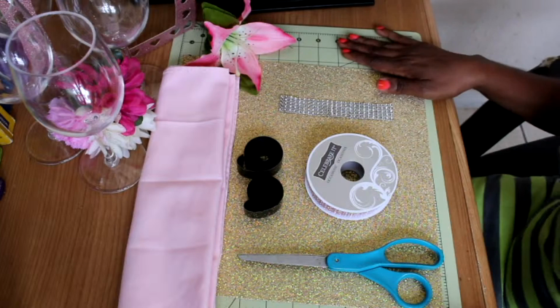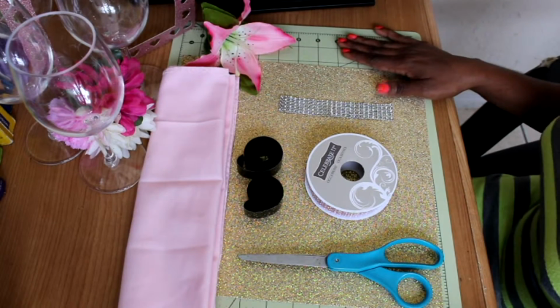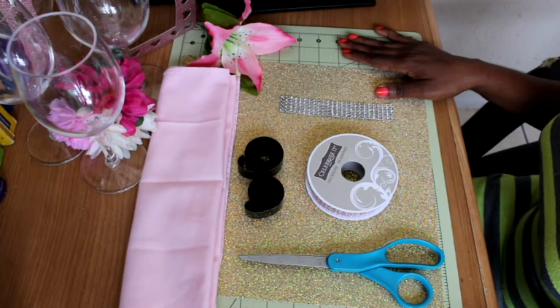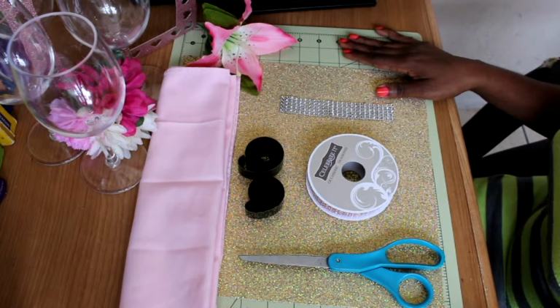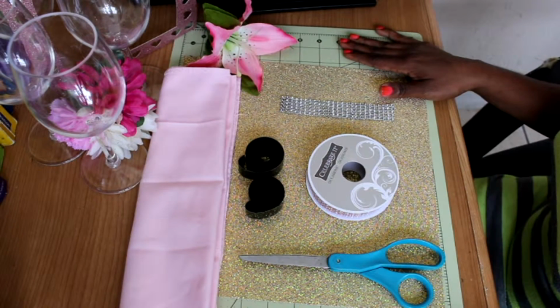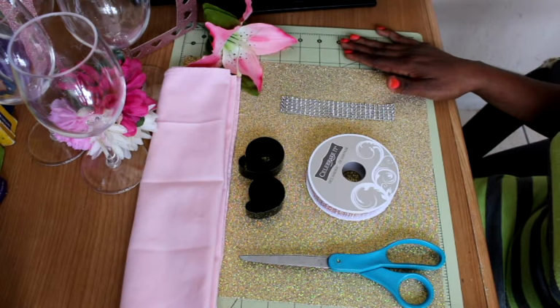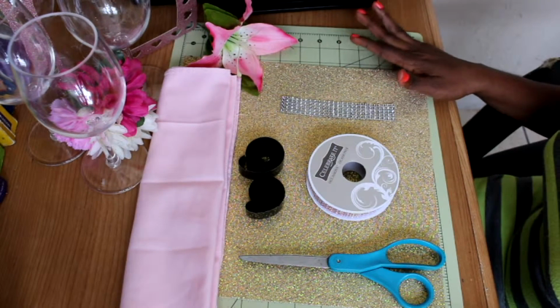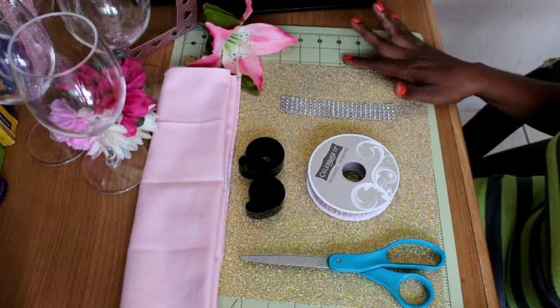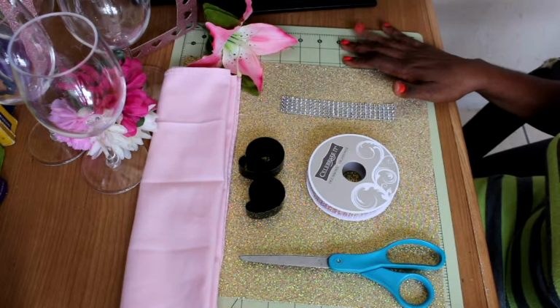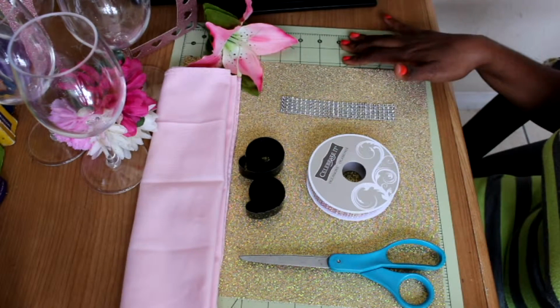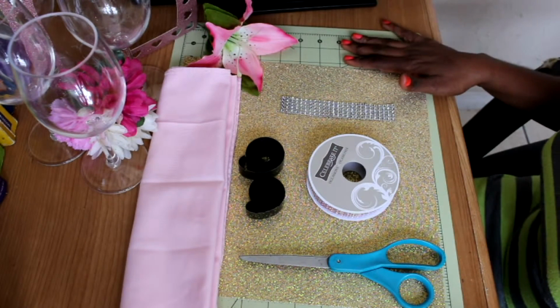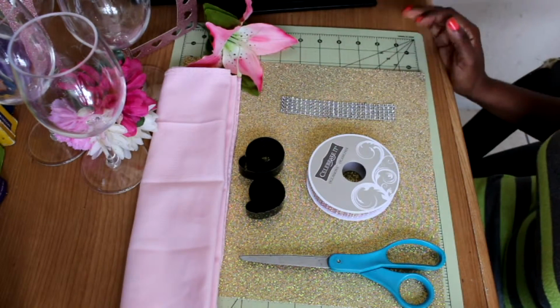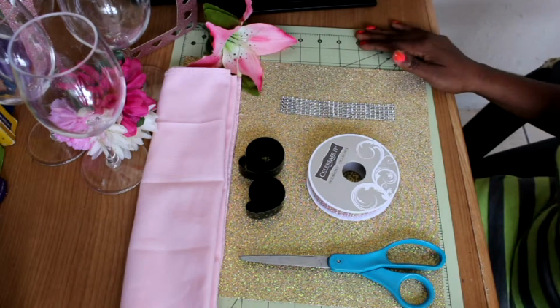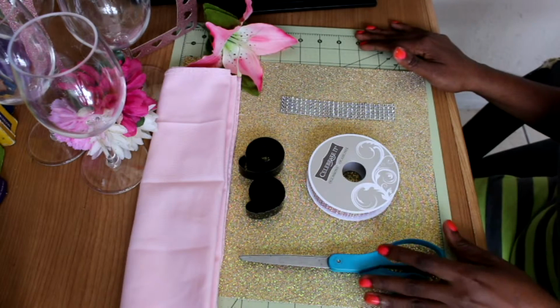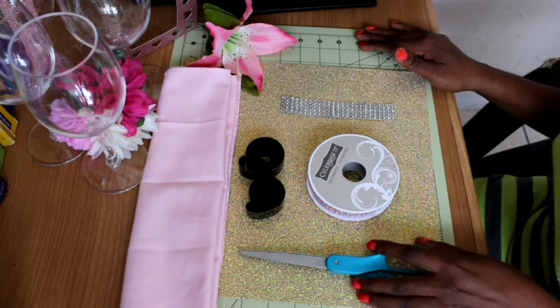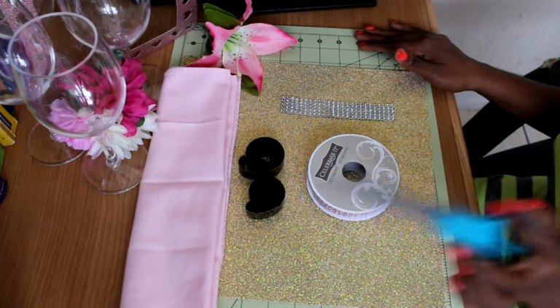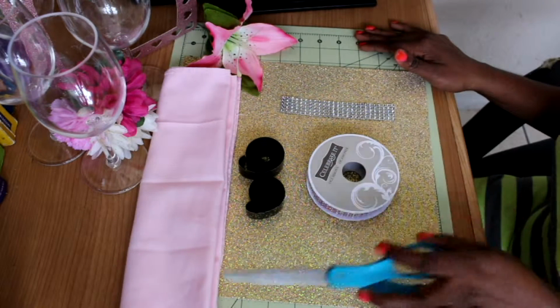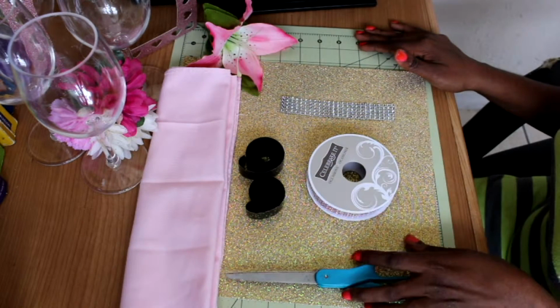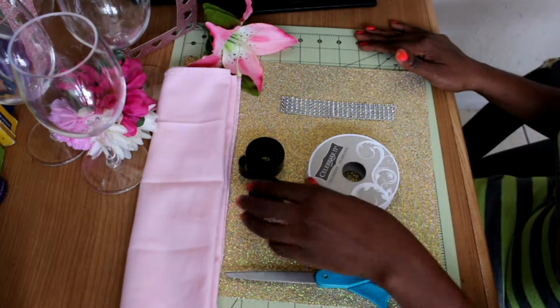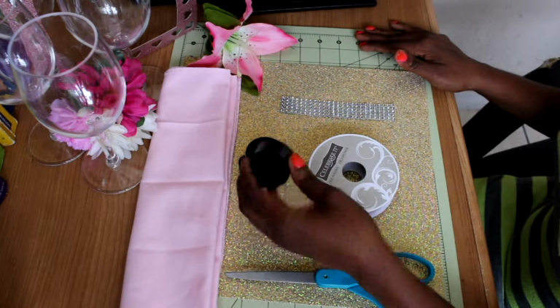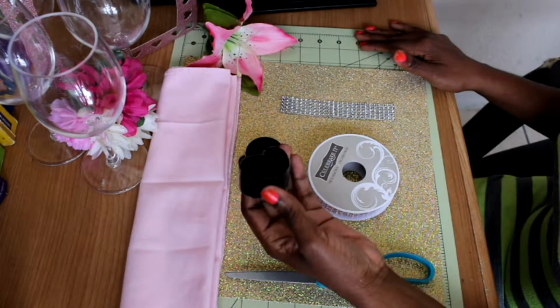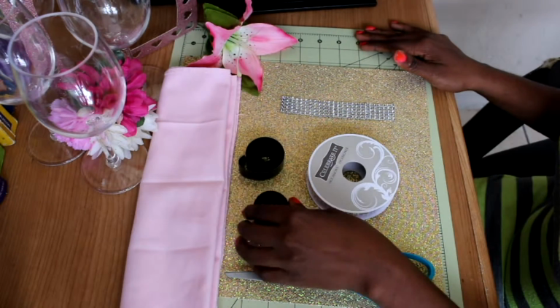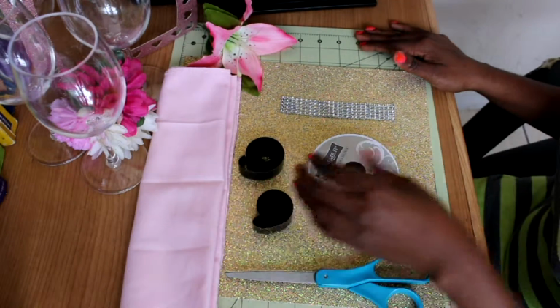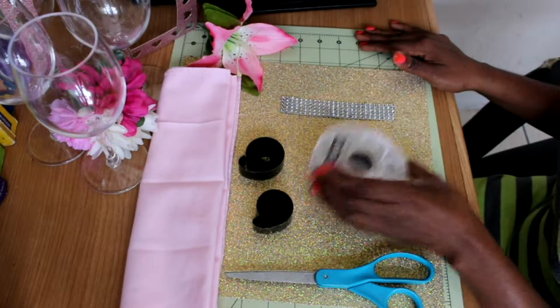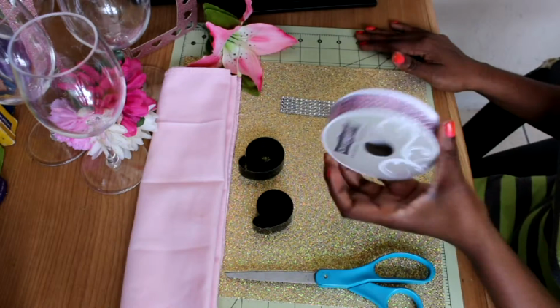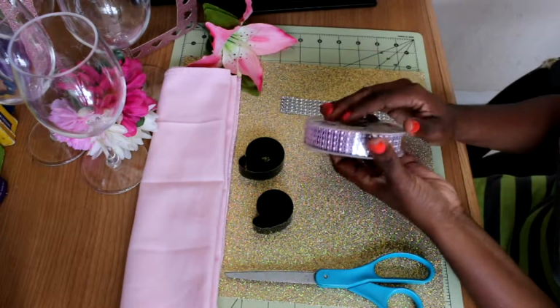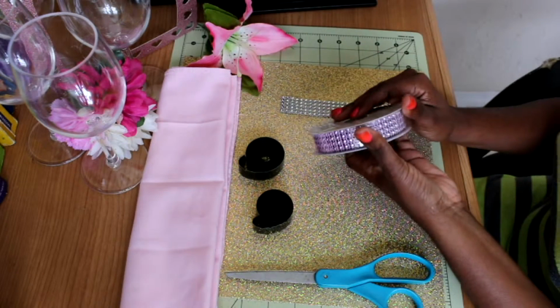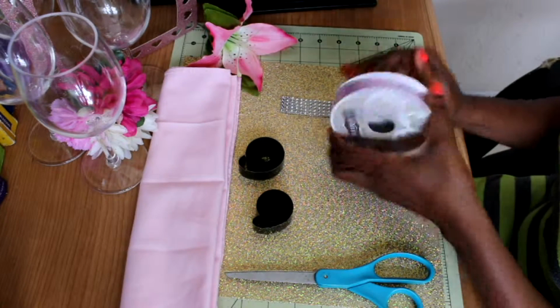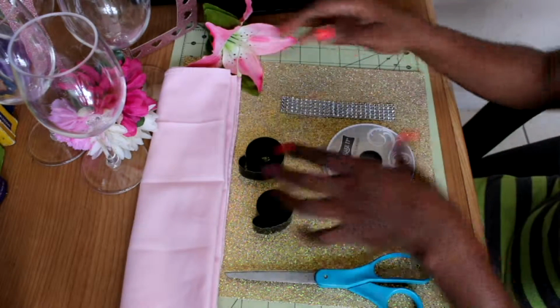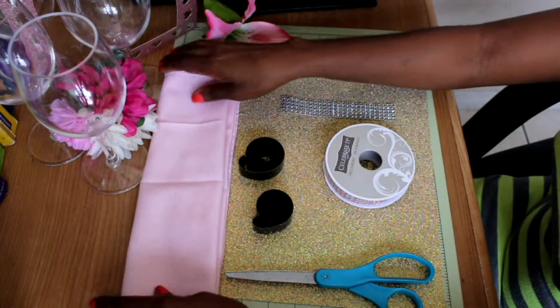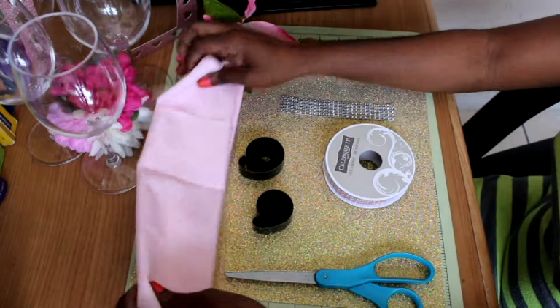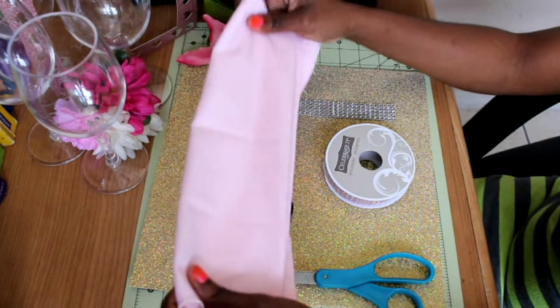Hi YouTube, this is going to be a quick video showing you guys how I made my napkin rings for my napkins. First you're going to need a scissor to cut, you're going to need velcro, you're going to need the ribbon, whichever color you're using, and you're going to need your napkin of course.